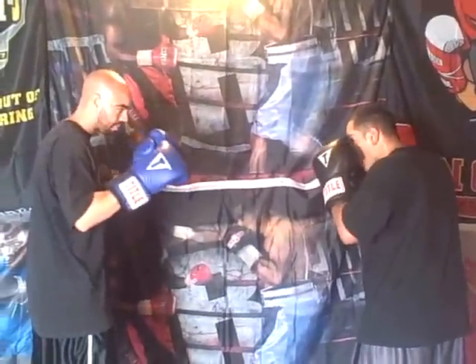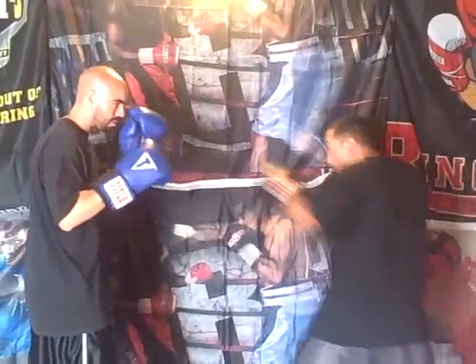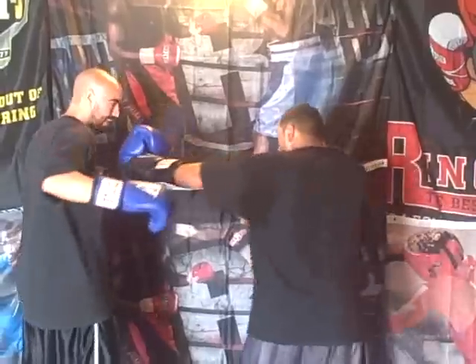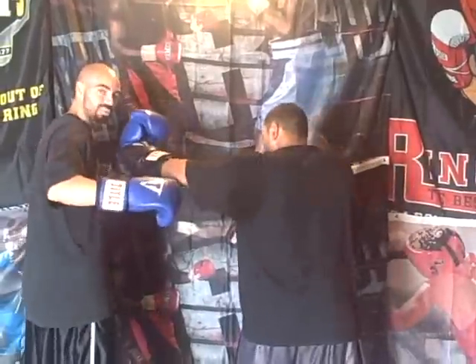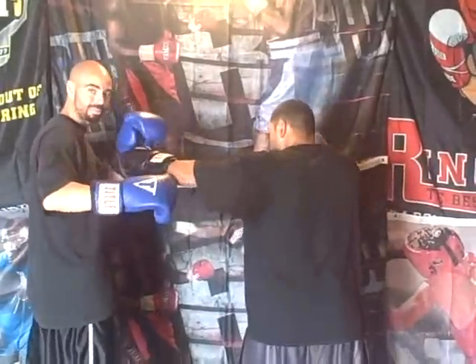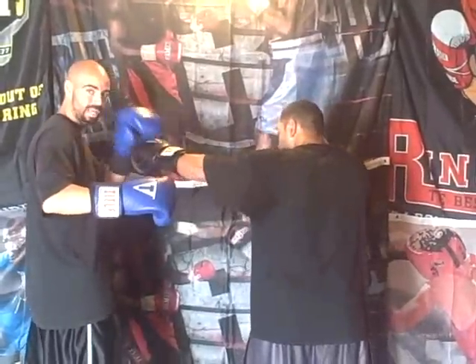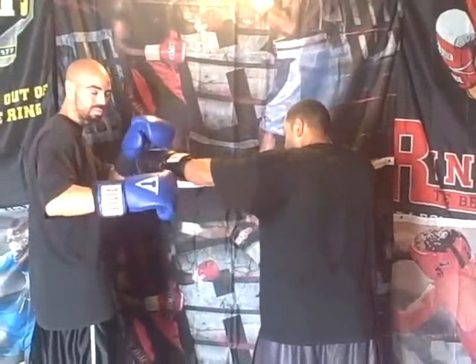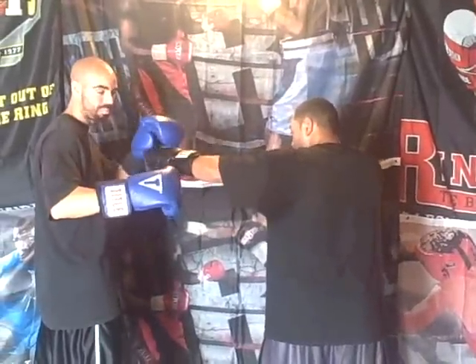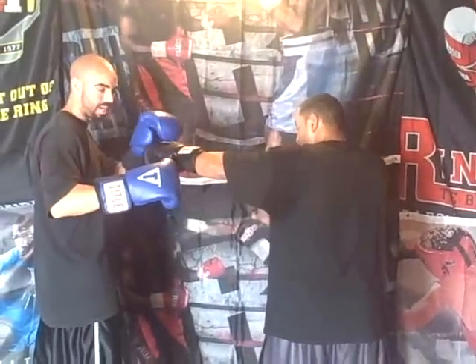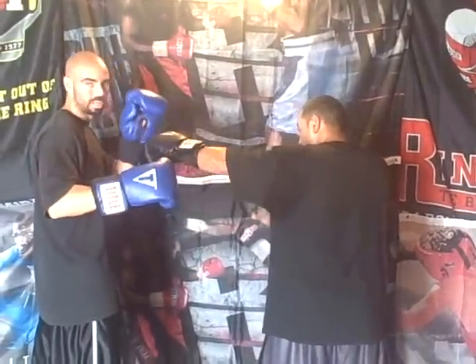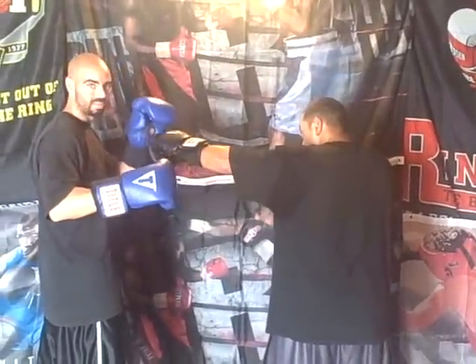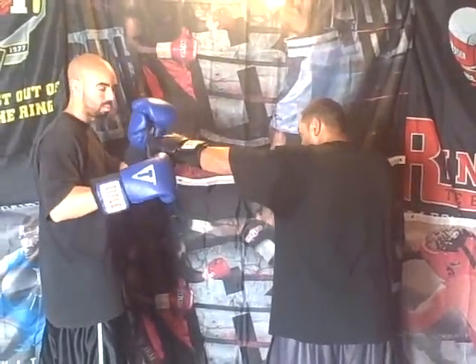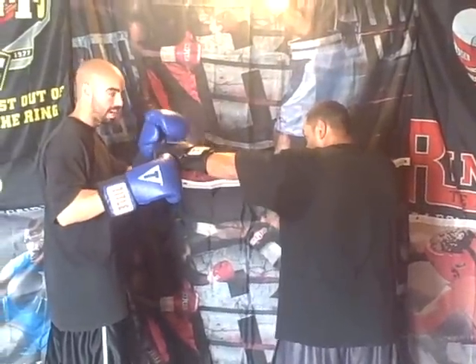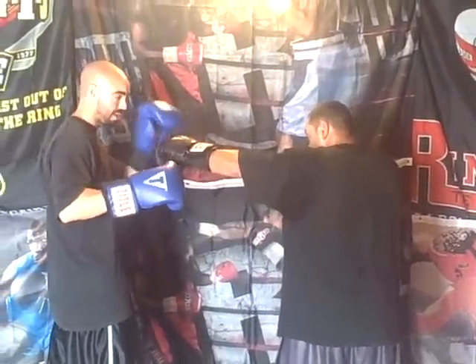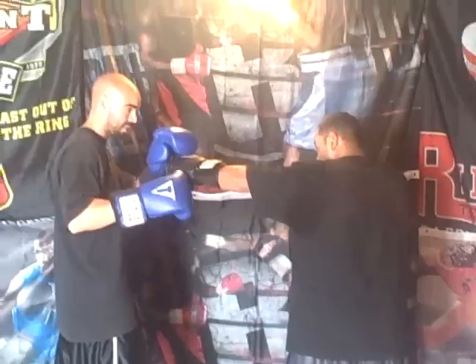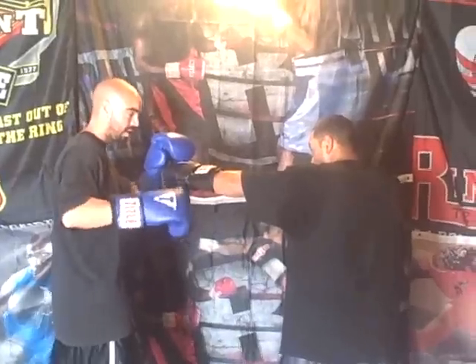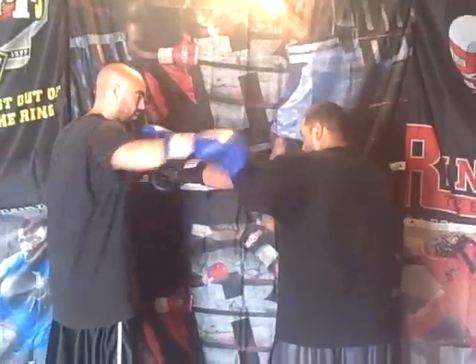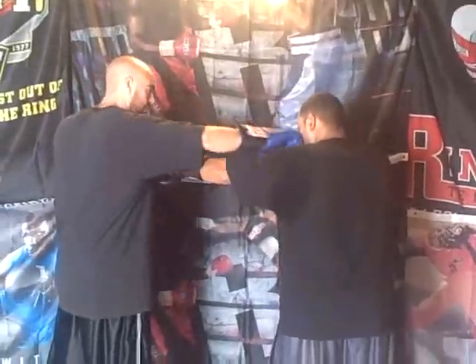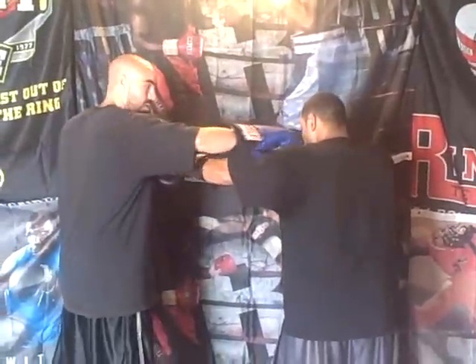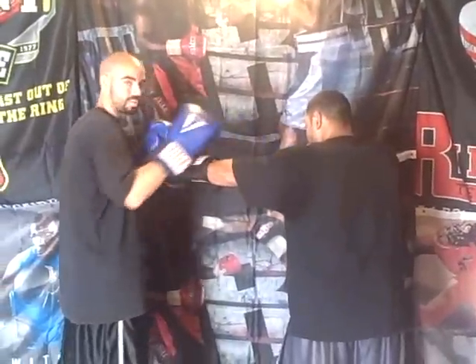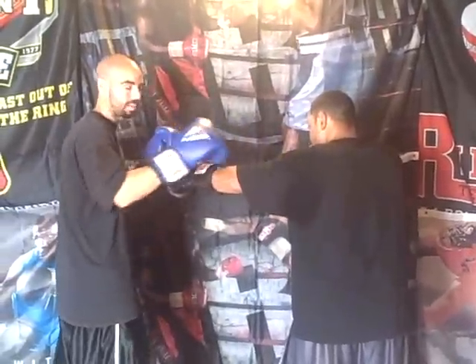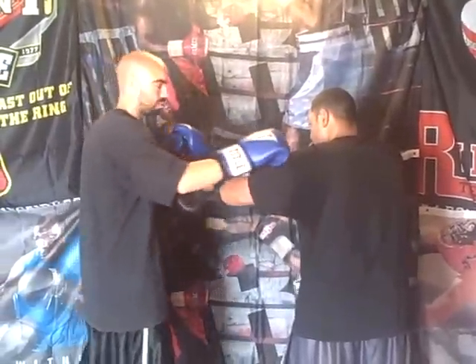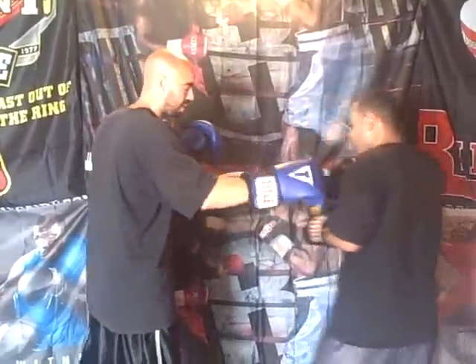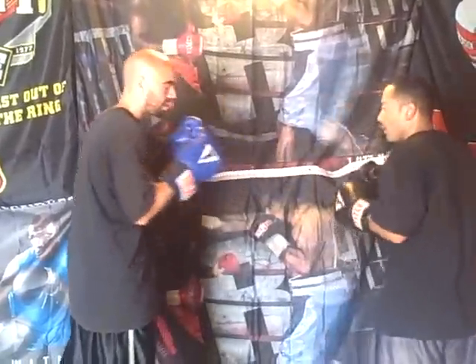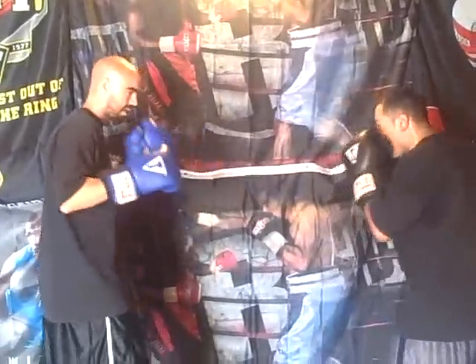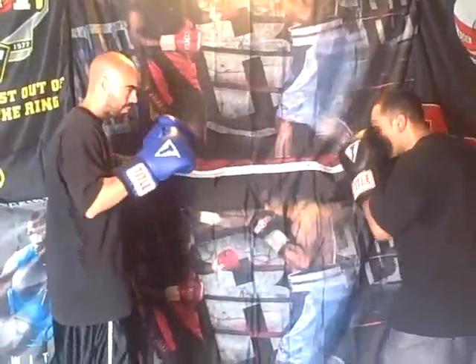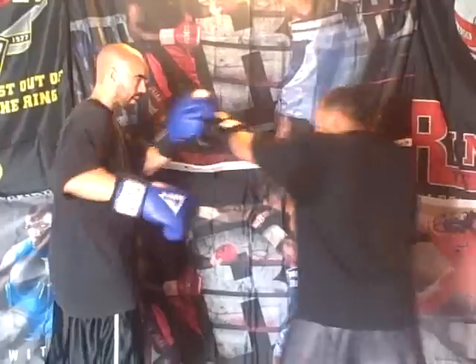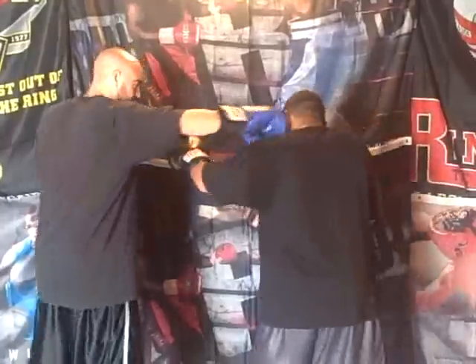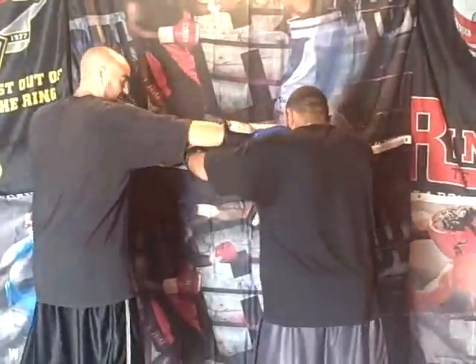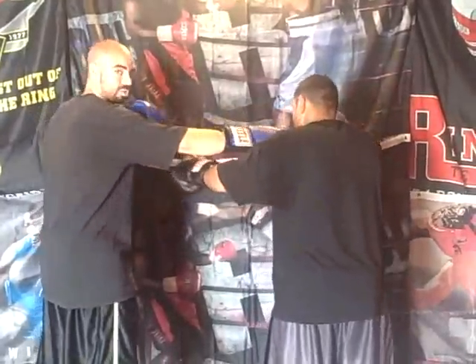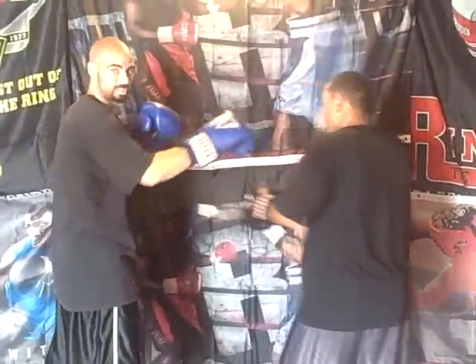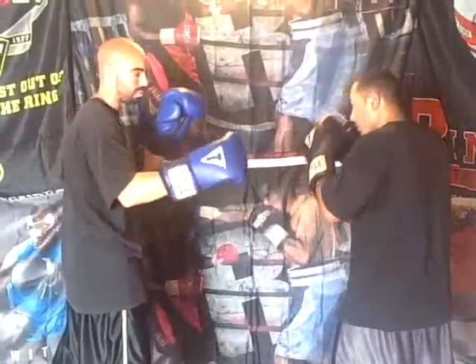jab at me — catch it with your opposite hand, your power hand, your left hand or your right hand. You catch it and you can throw your hook over the top. So do it again: jab, catch, and just shoot it straight through.